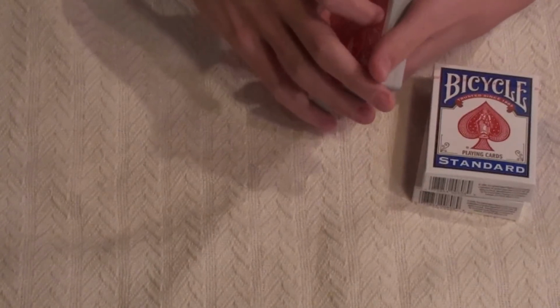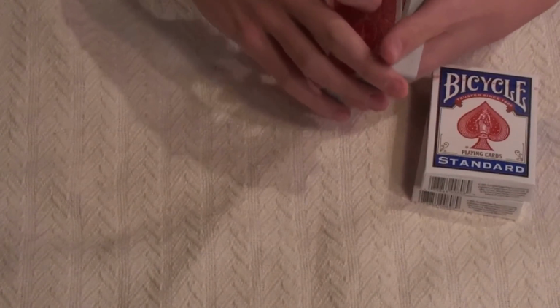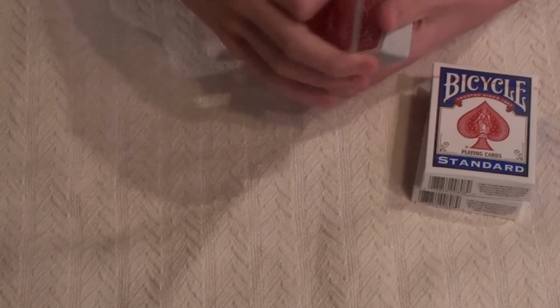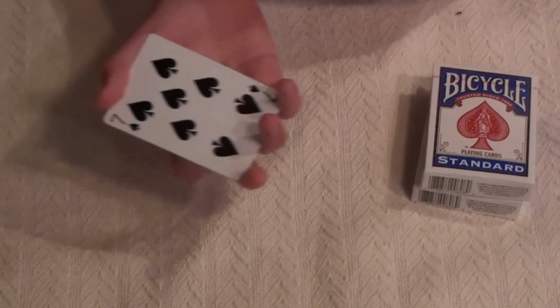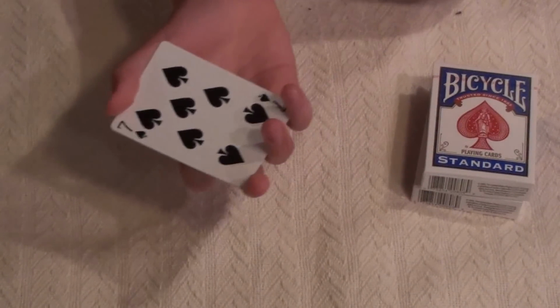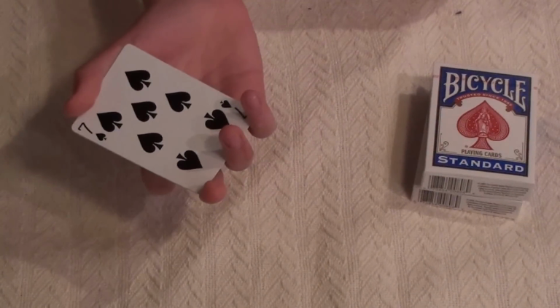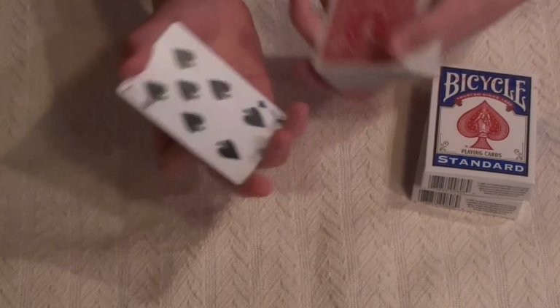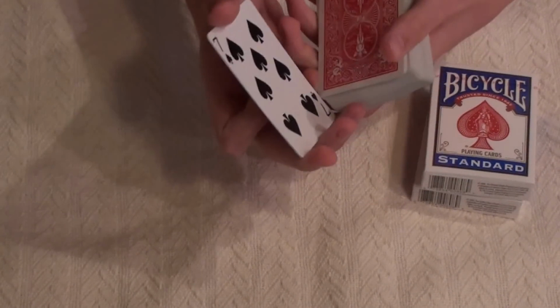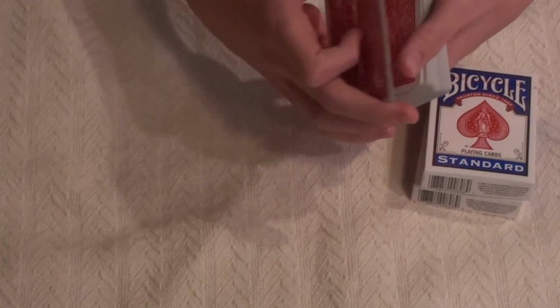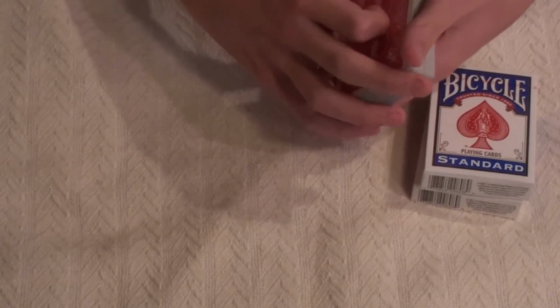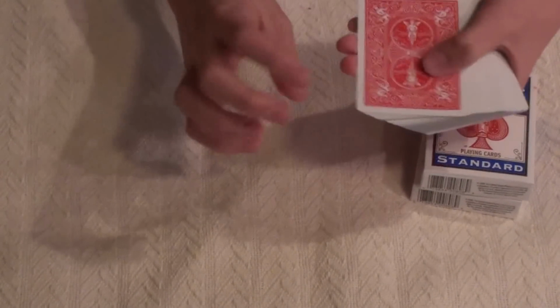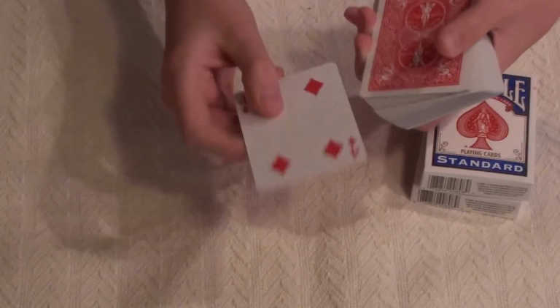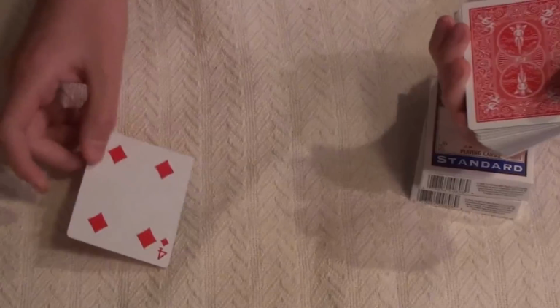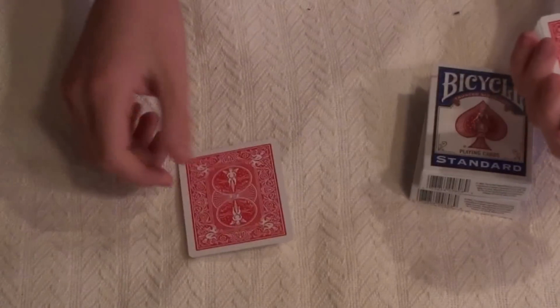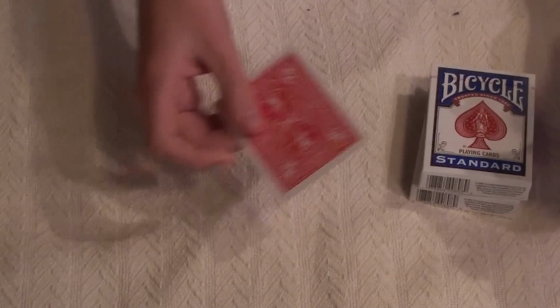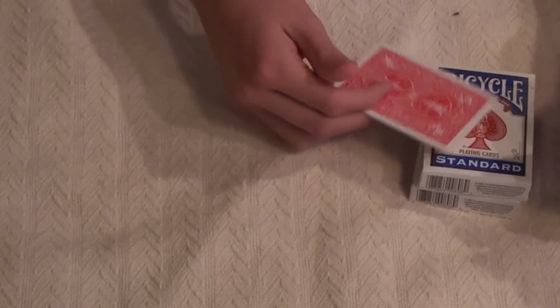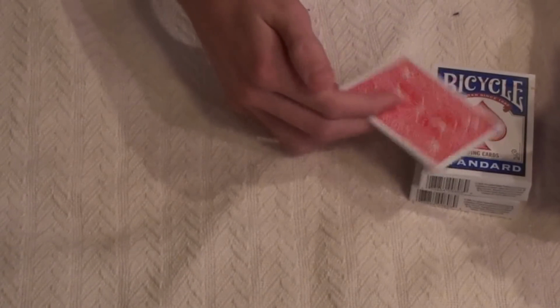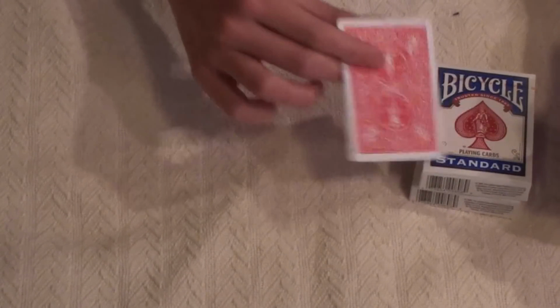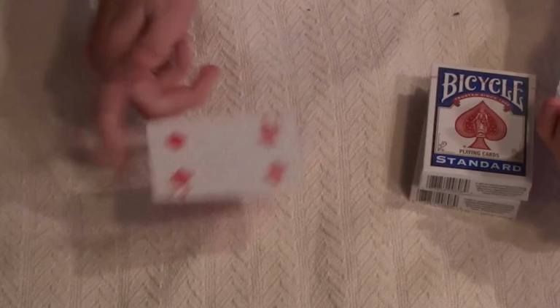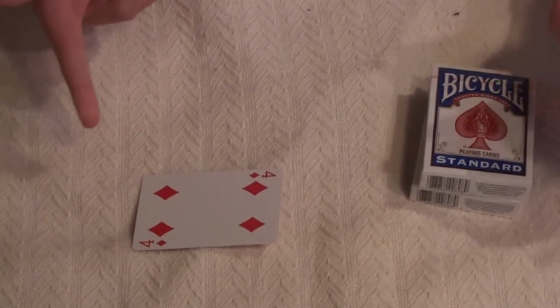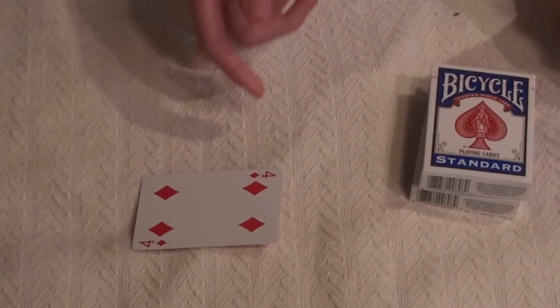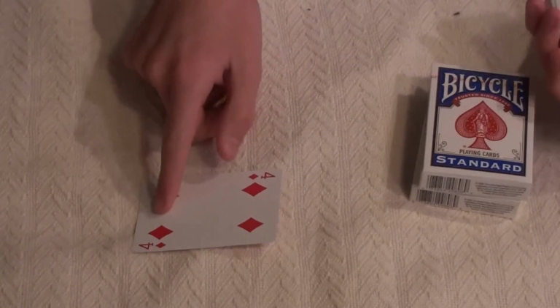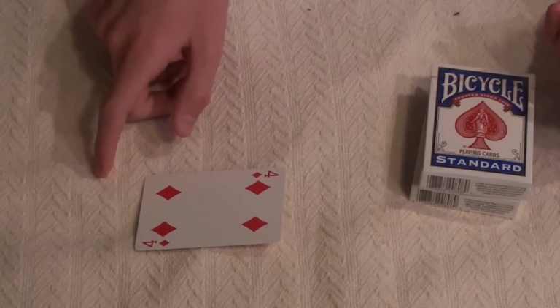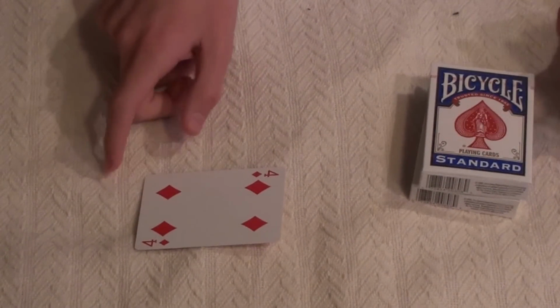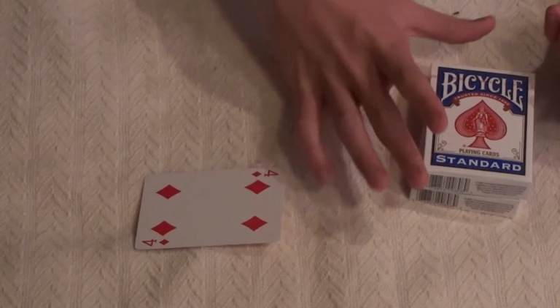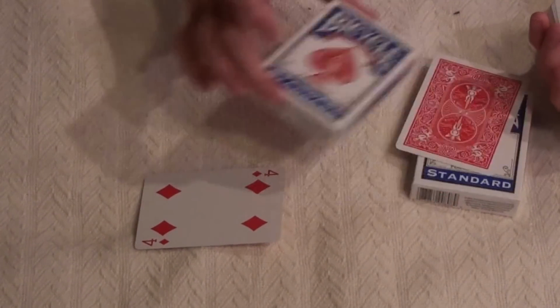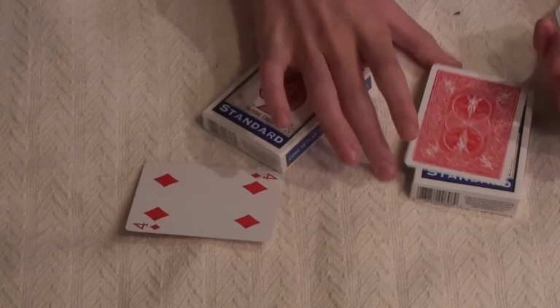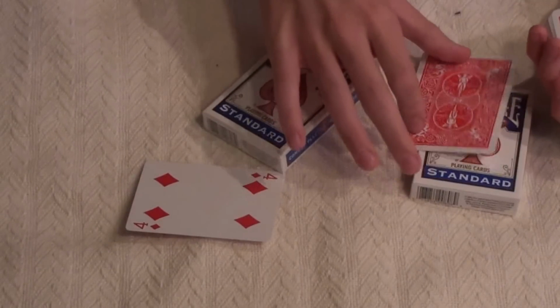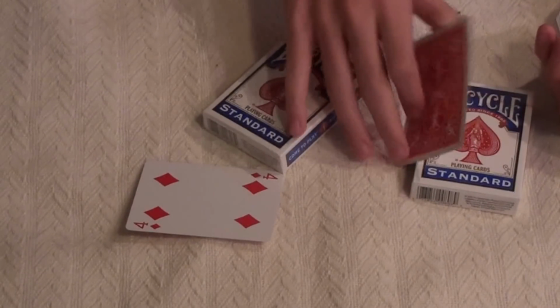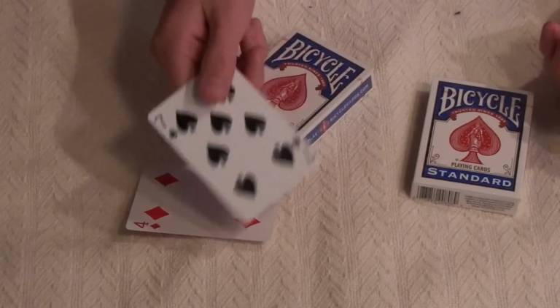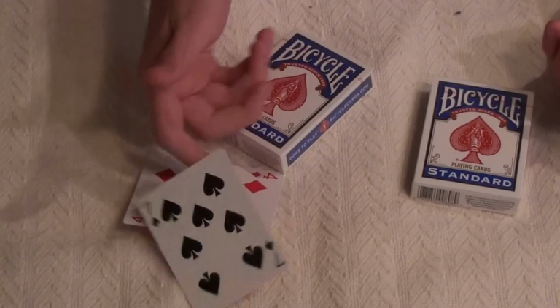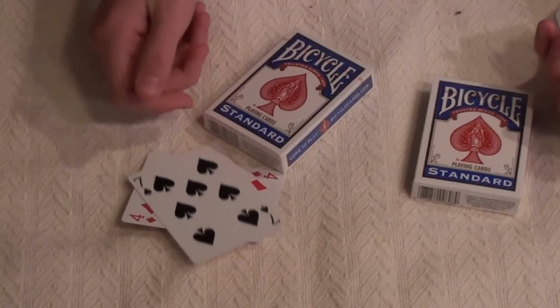You do a double lift showing the seven of spades. When you put it down, you're actually holding the four of diamonds. Rub it over their hands — so there's the four of diamonds — and right here is the seven of spades.